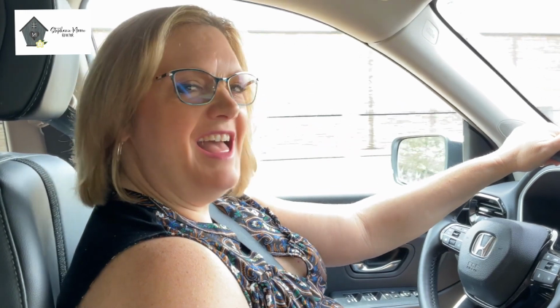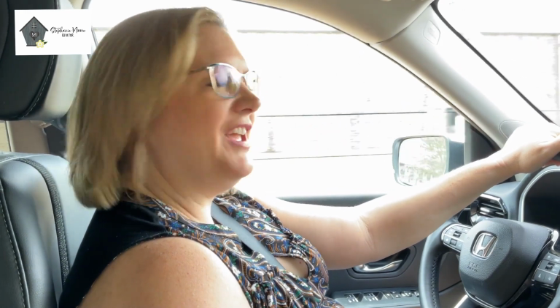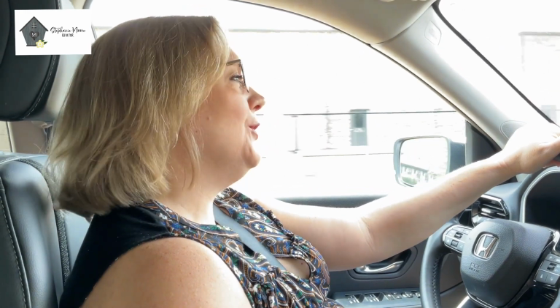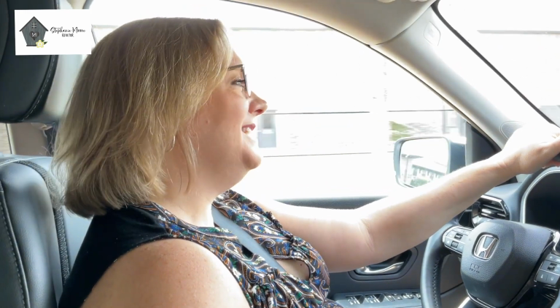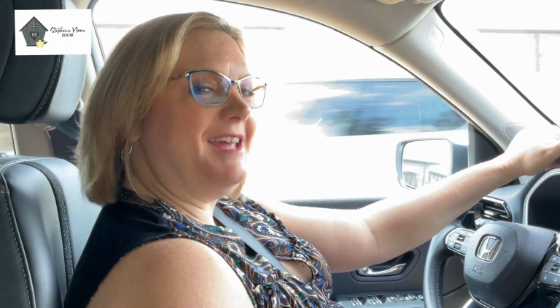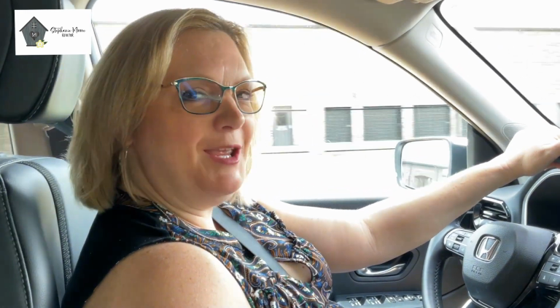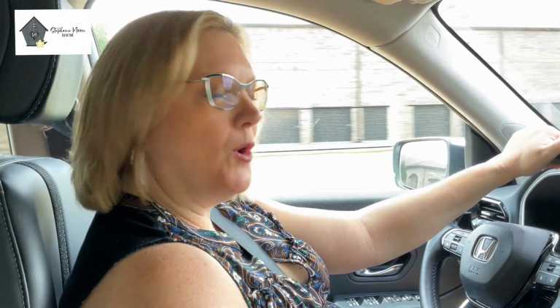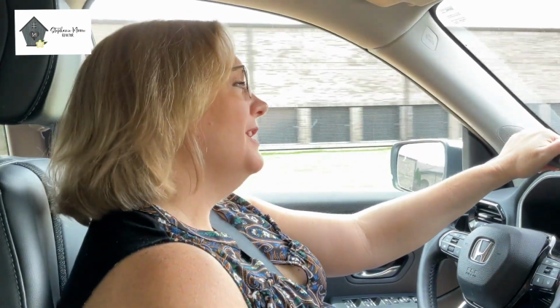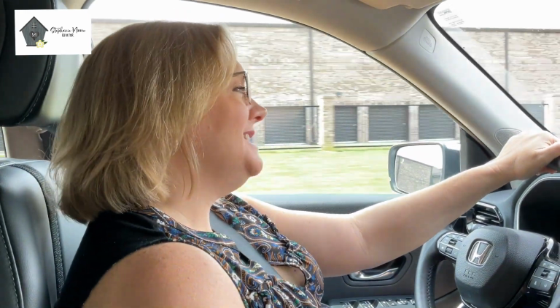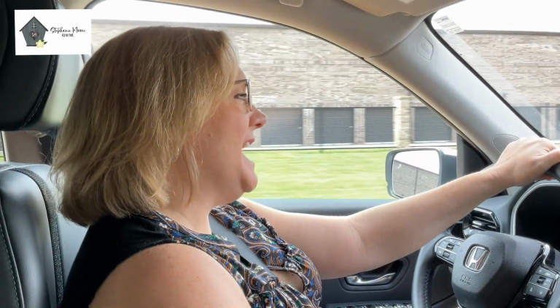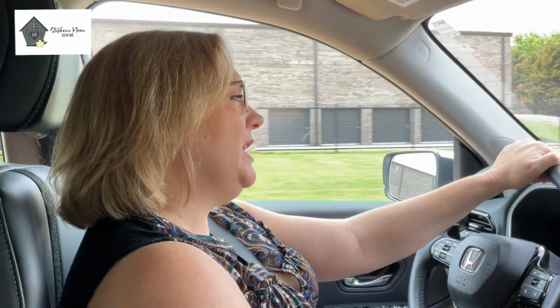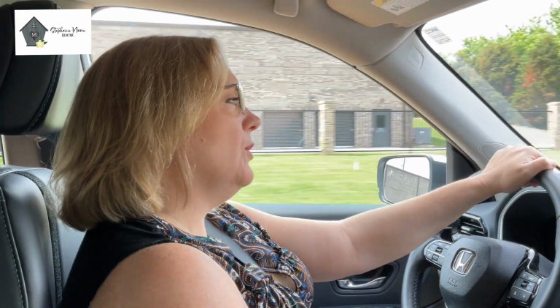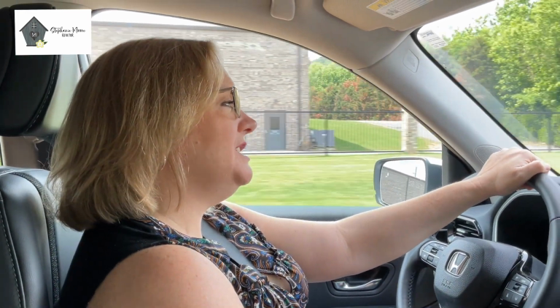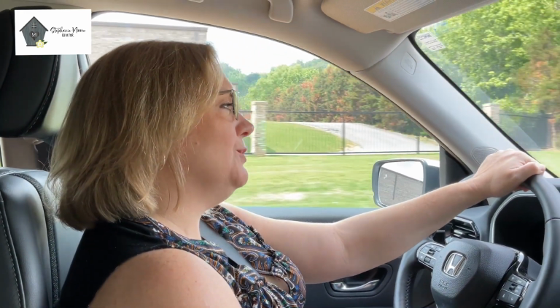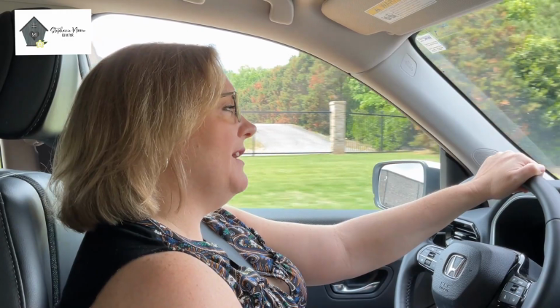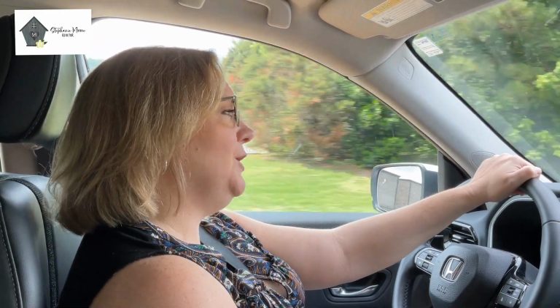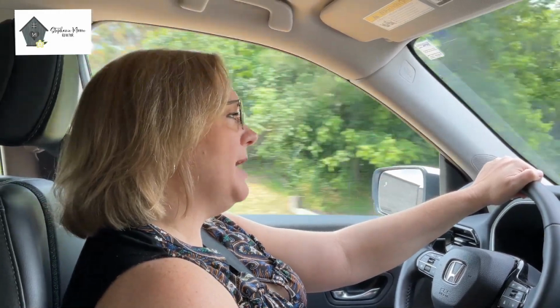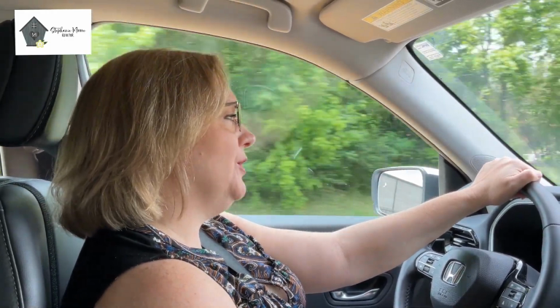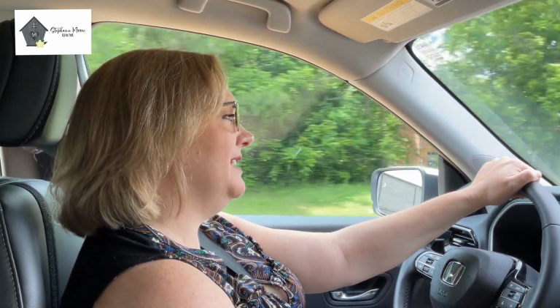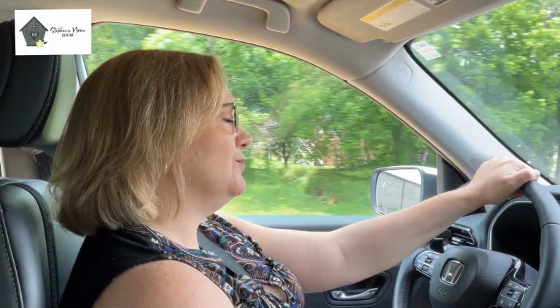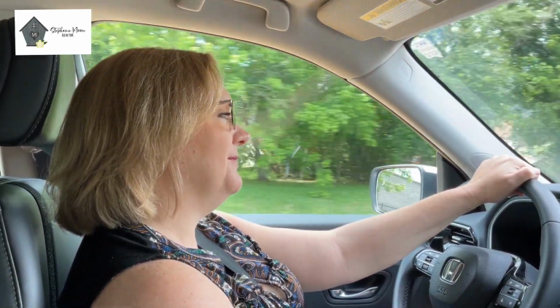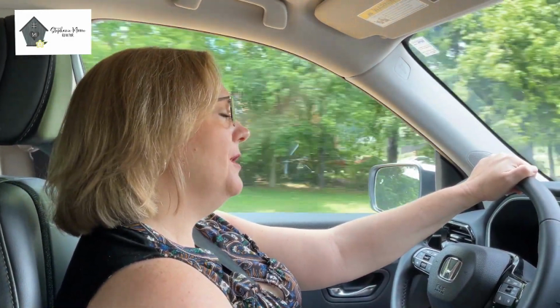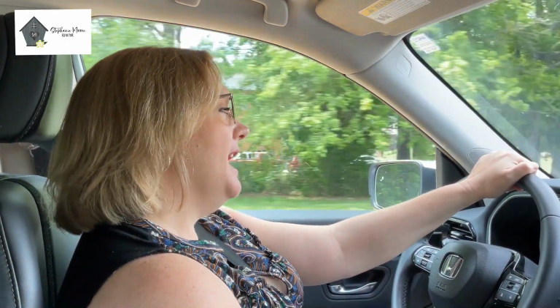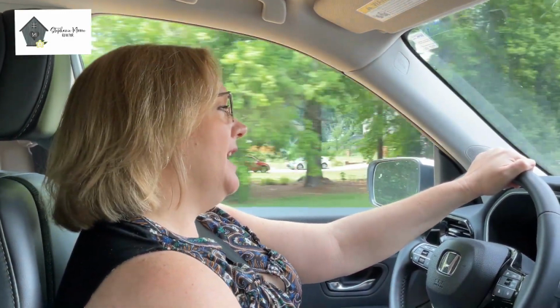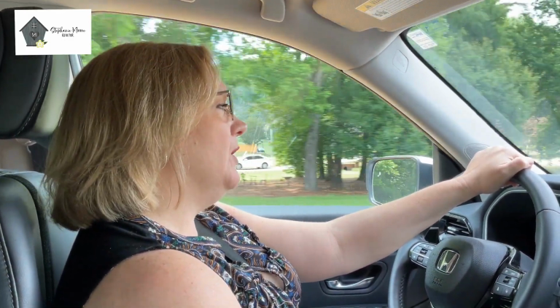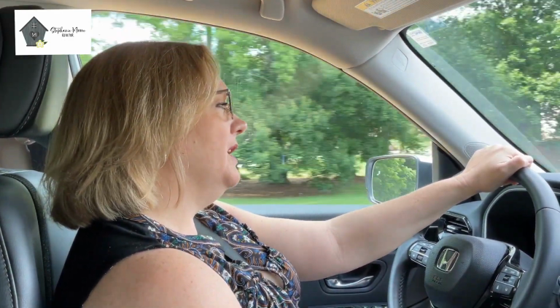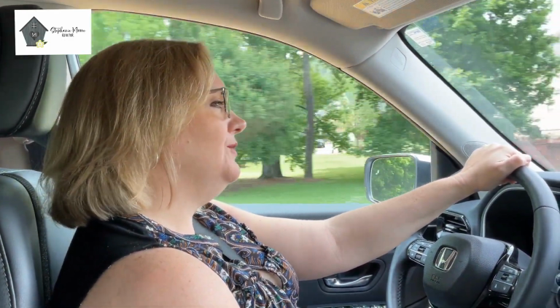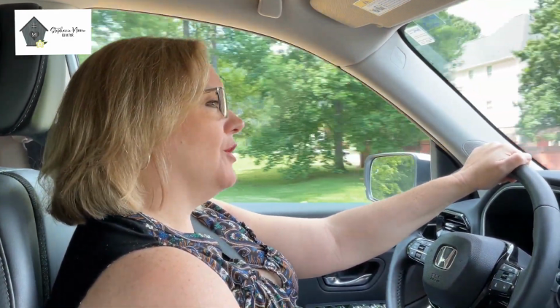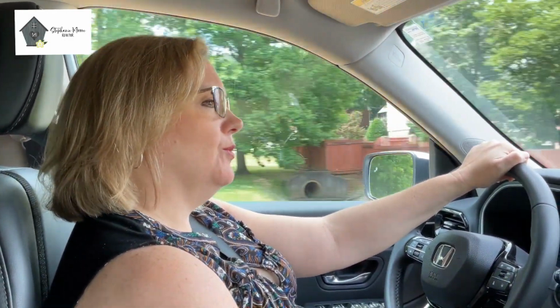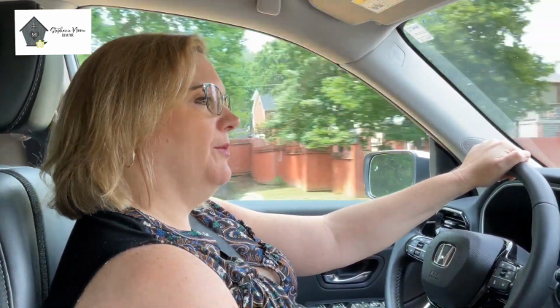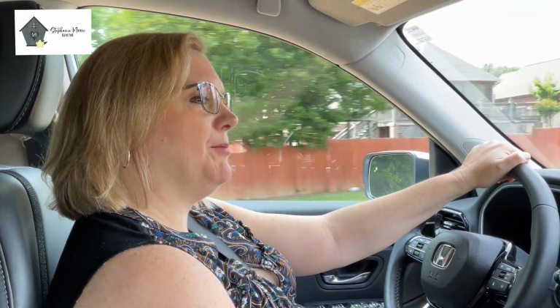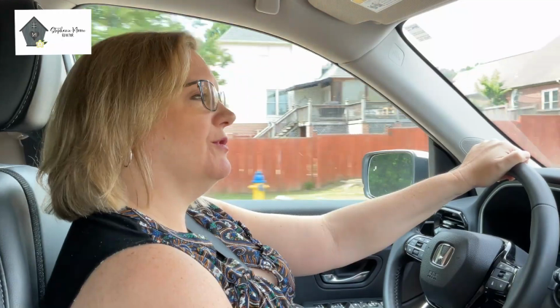Hey there, it's Stephanie Moore. Today we are going to tour a few neighborhoods in Trussville, and we are going to start with Pepper Tree.